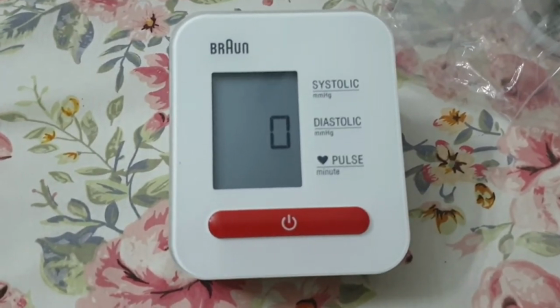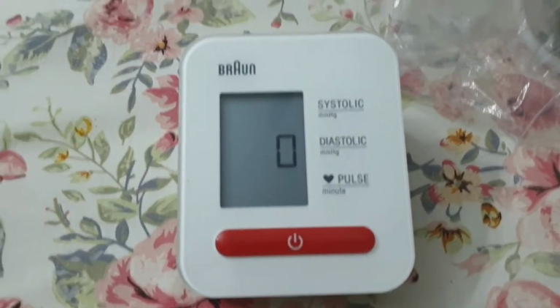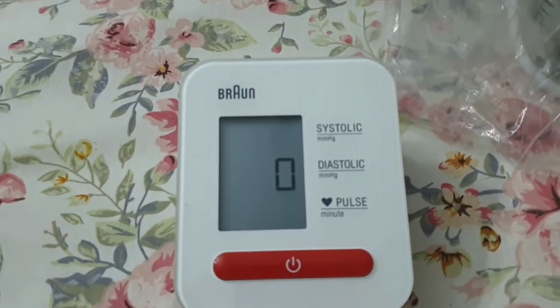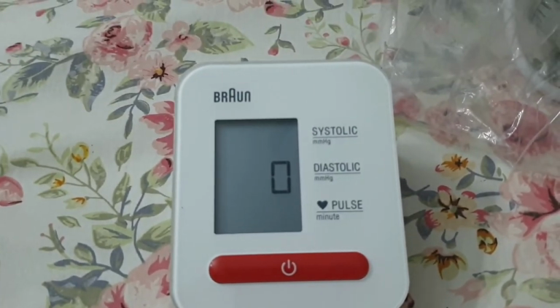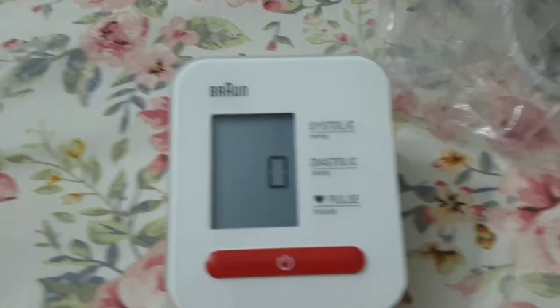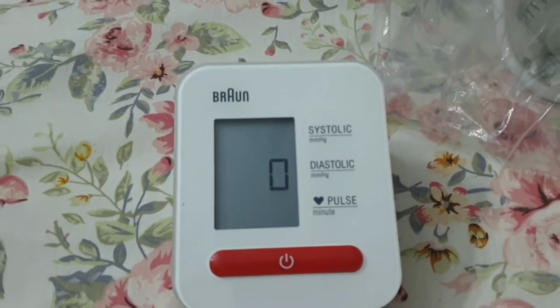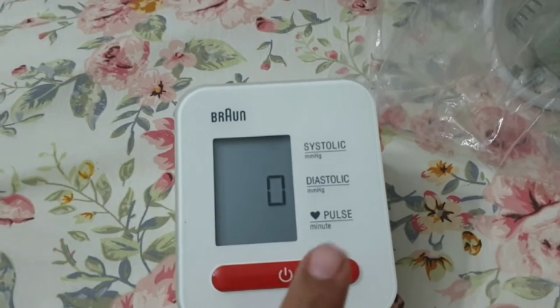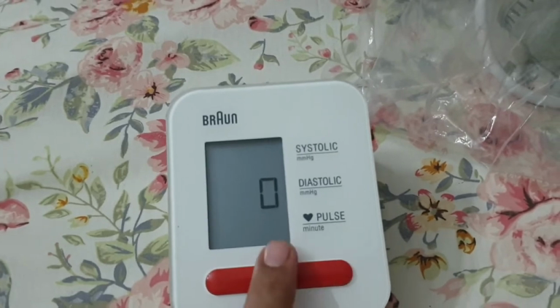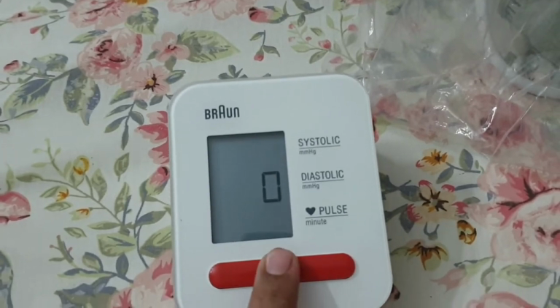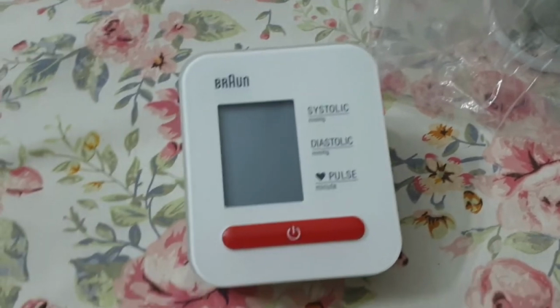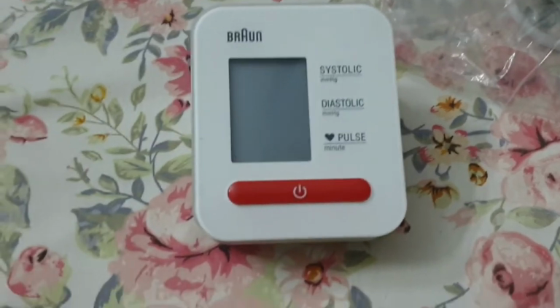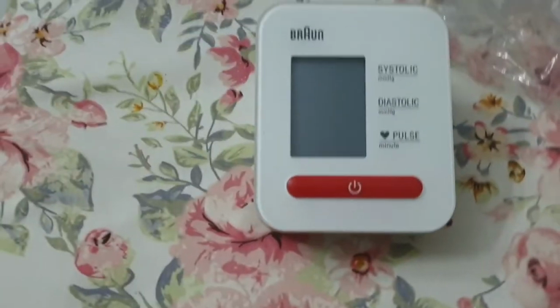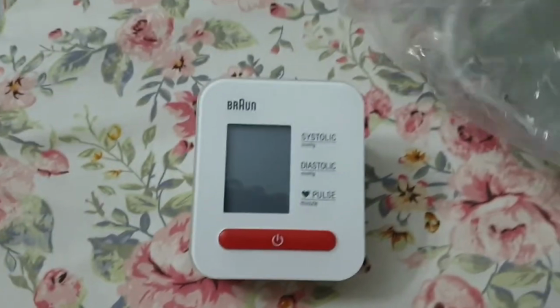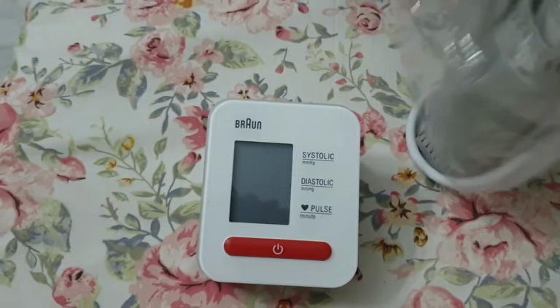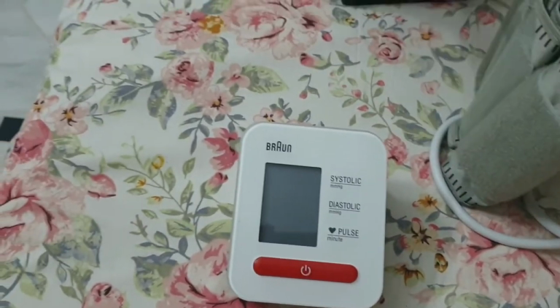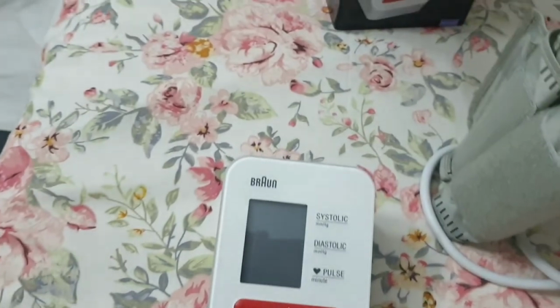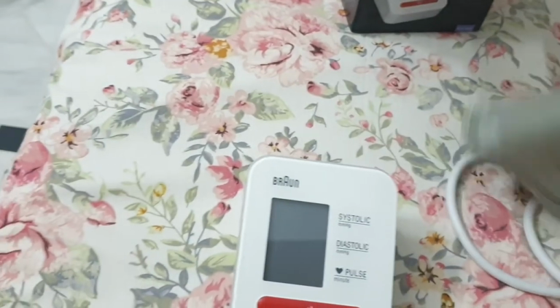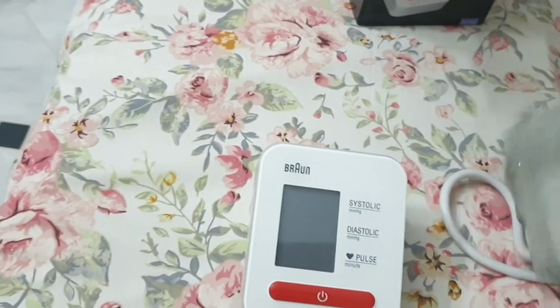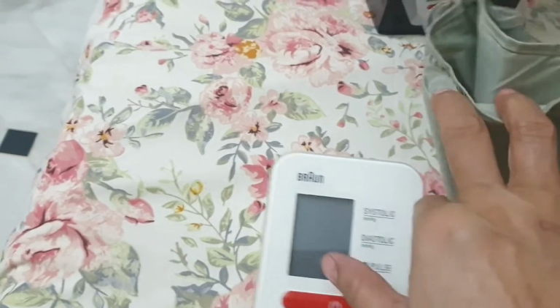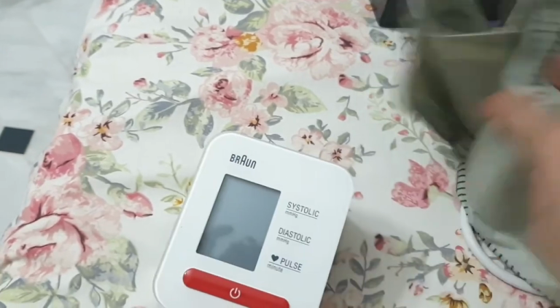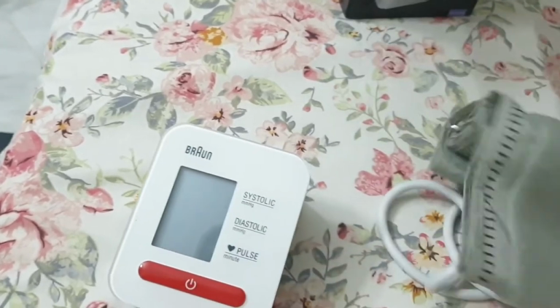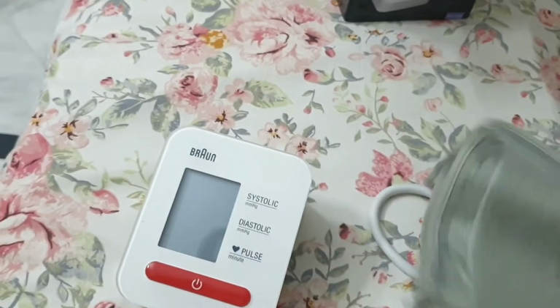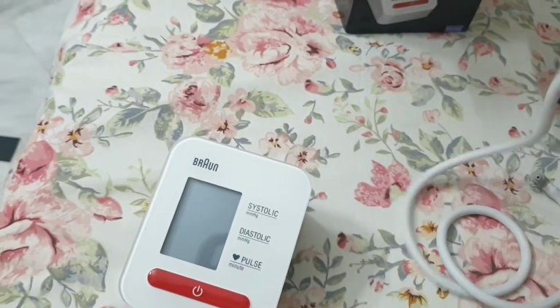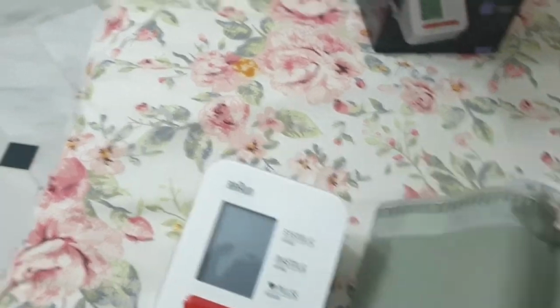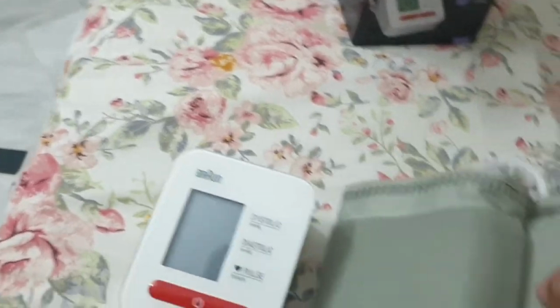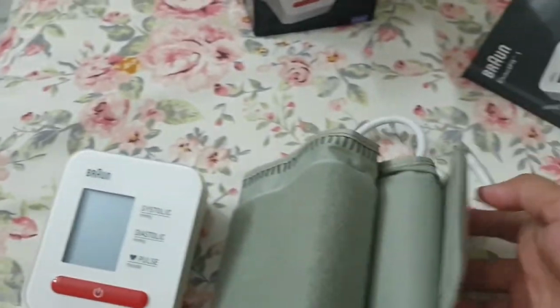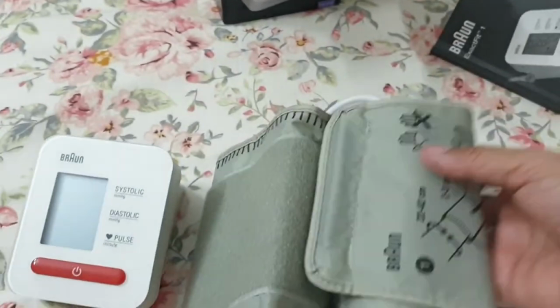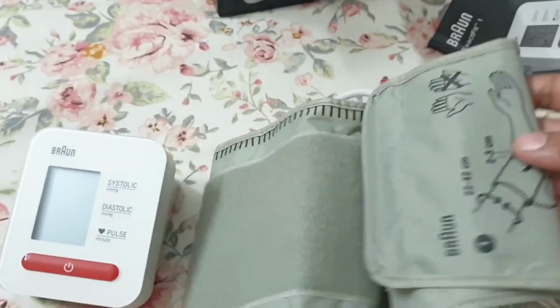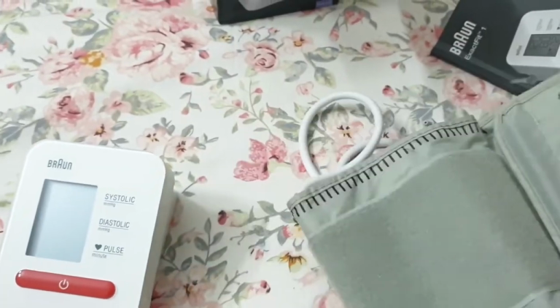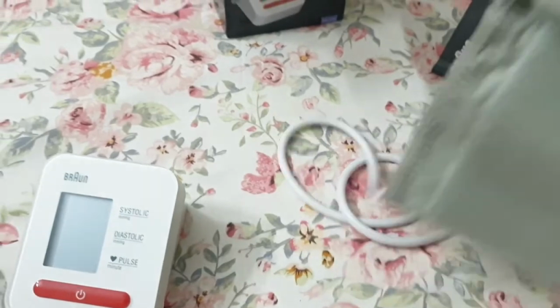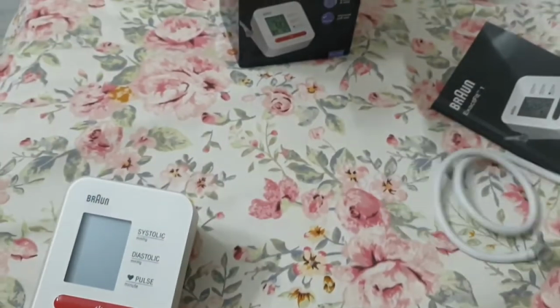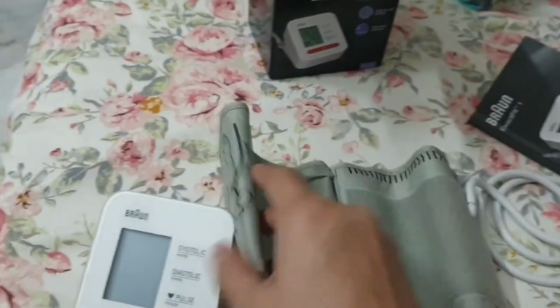The systolic blood pressure is common — we call it the upper blood pressure, and the lower is diastolic. The systolic normal range is 90–120, and the diastolic range is 60–80.